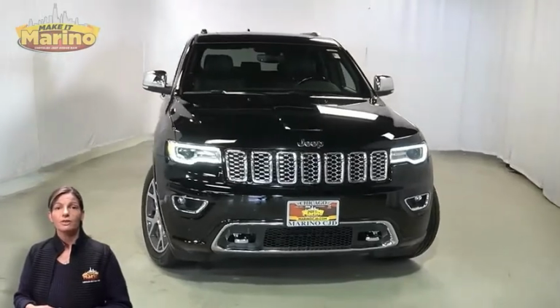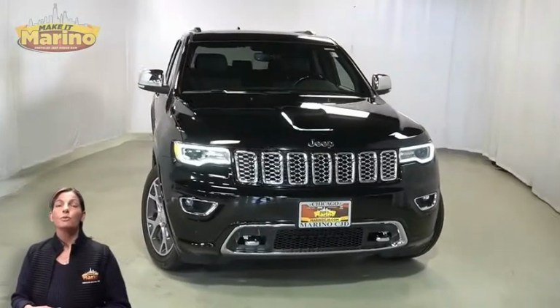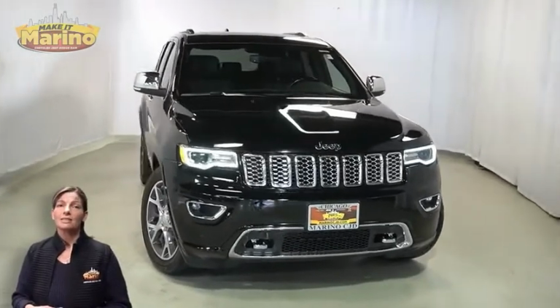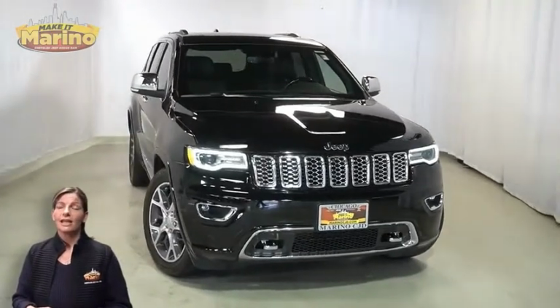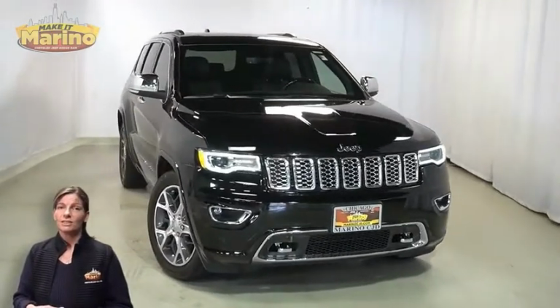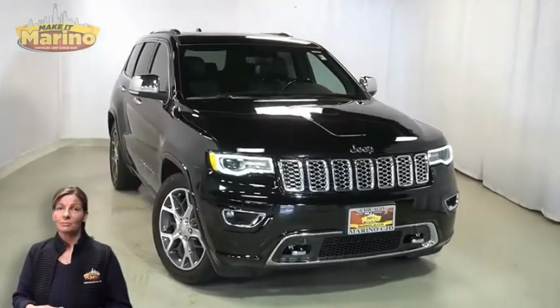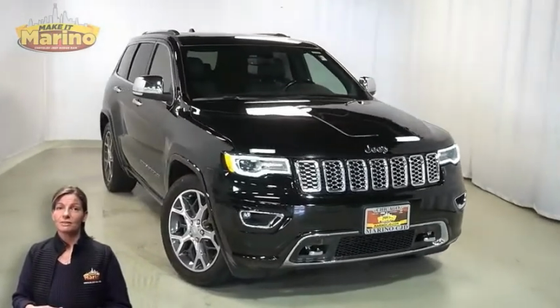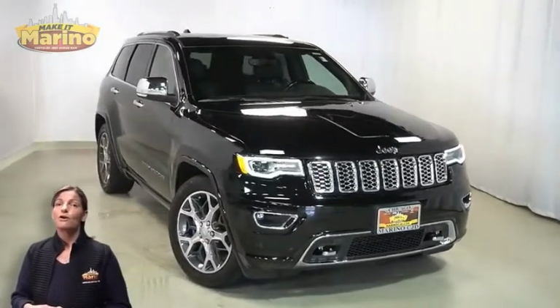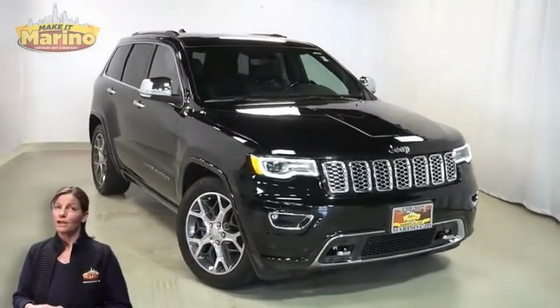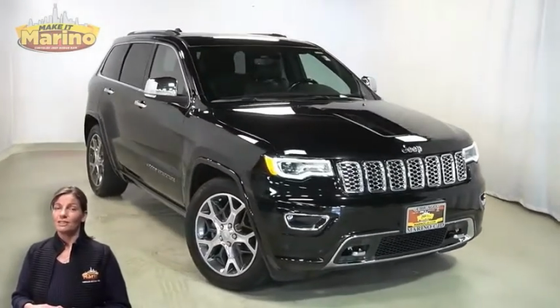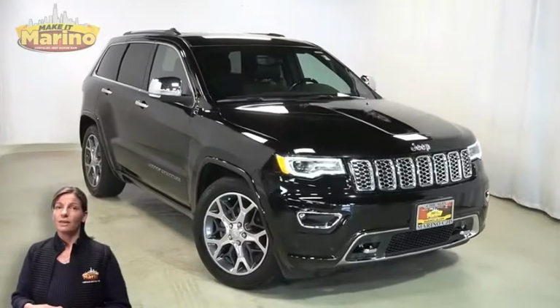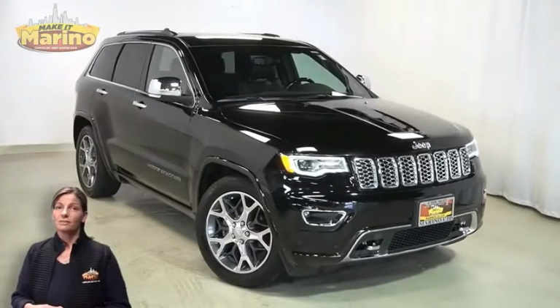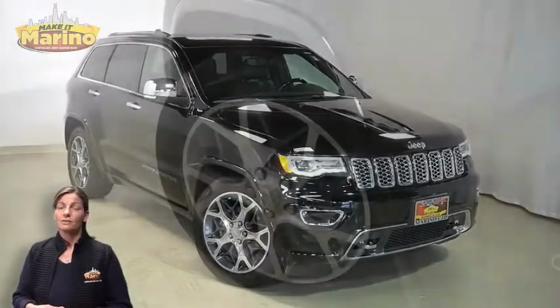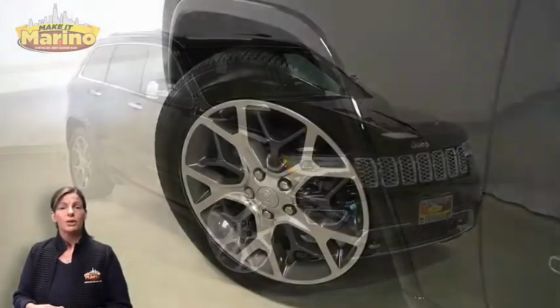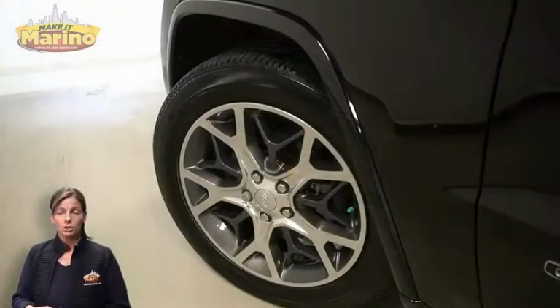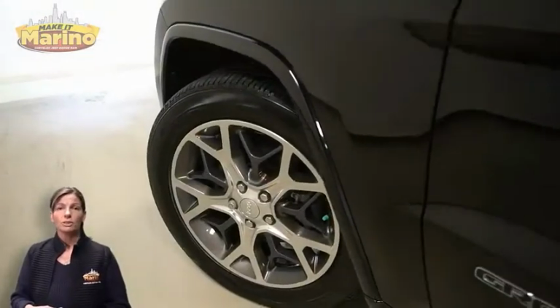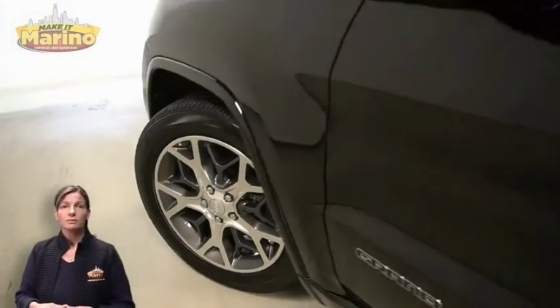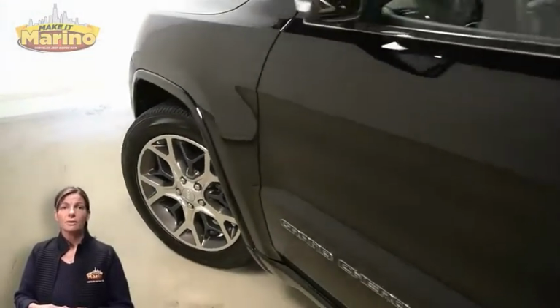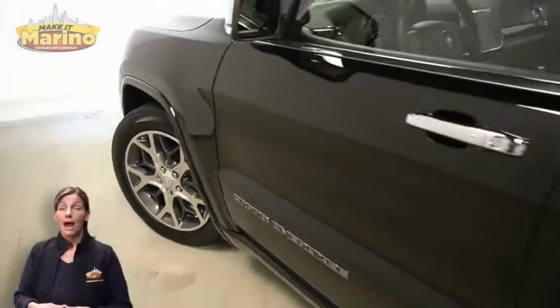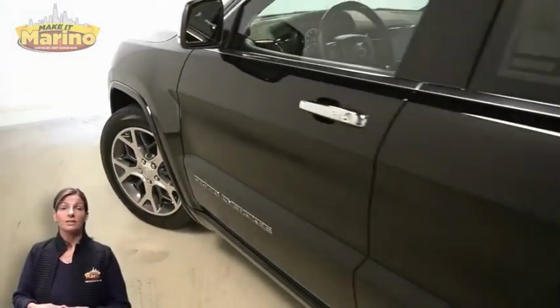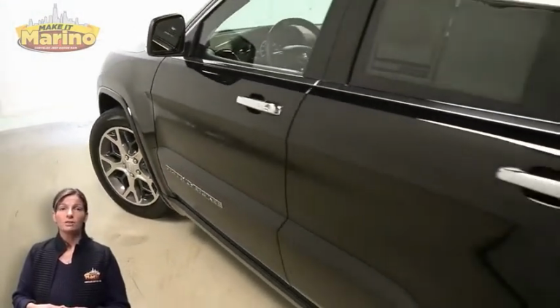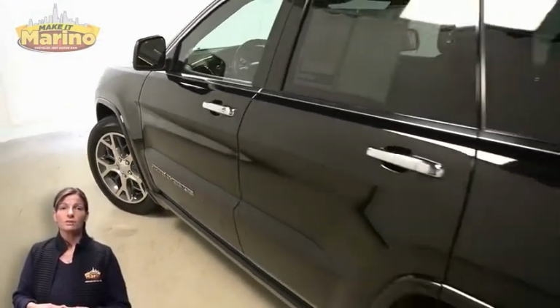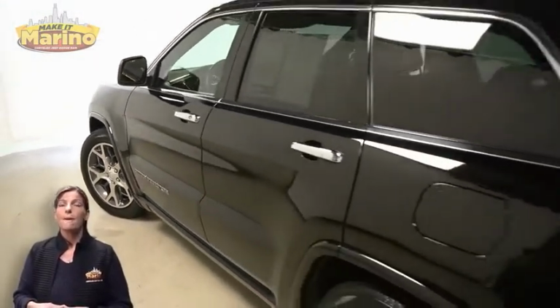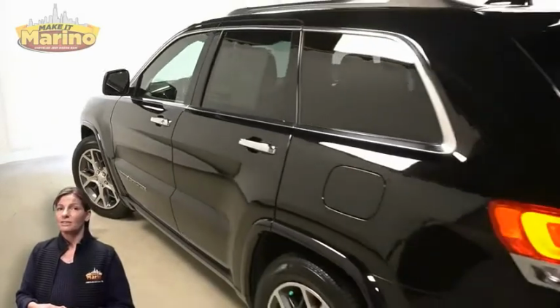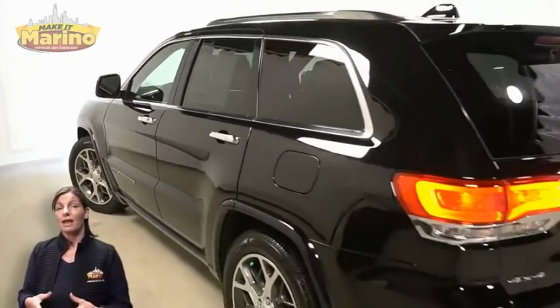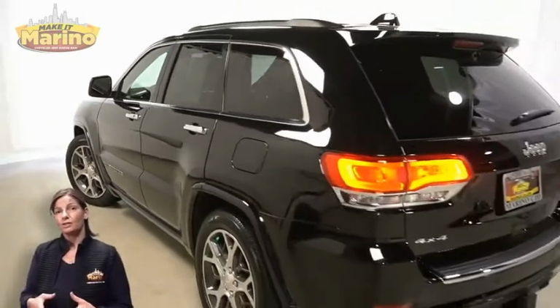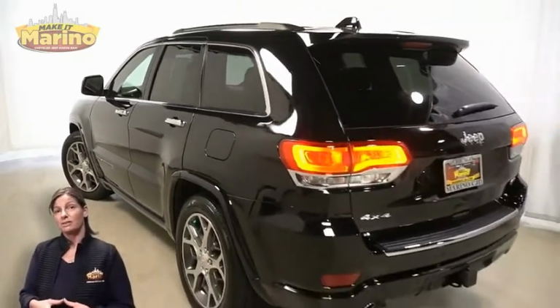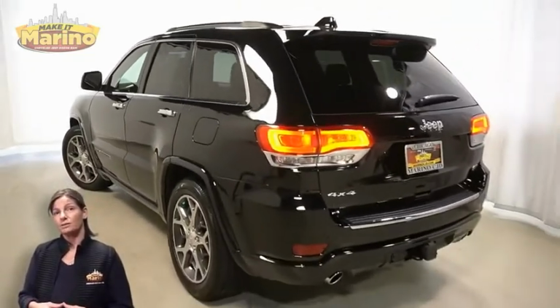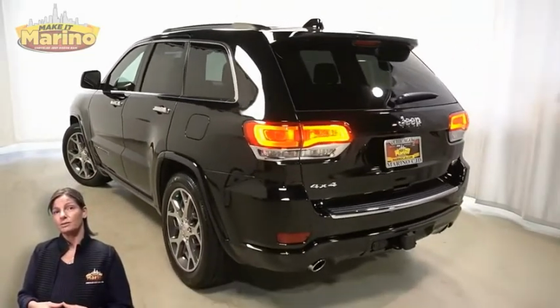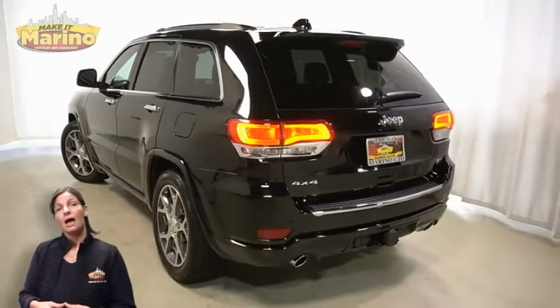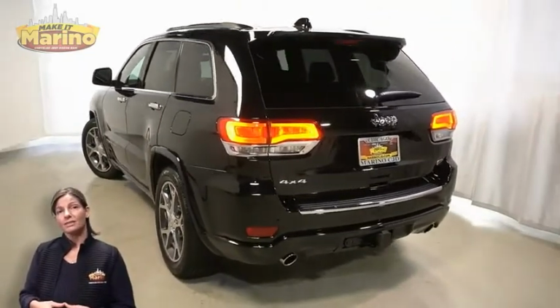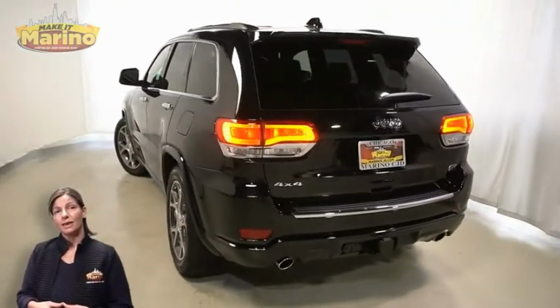With Bi-Xenon HID headlamps, front LED fog lamps, 20-inch aluminum wheels, power heated mirrors, blind spot and cross-path detection, and LED tail lamps.